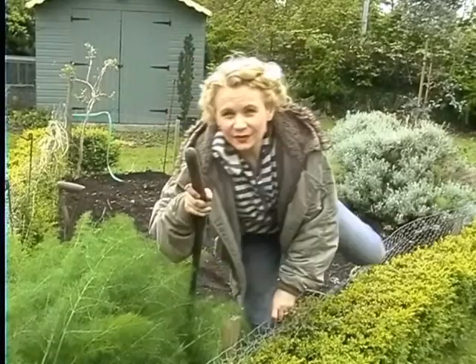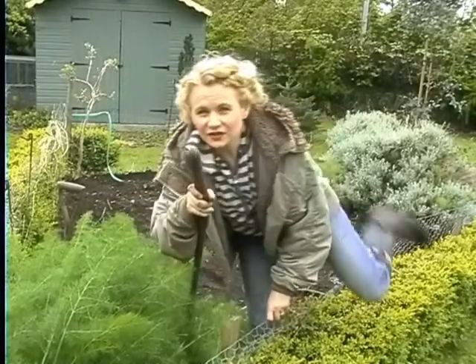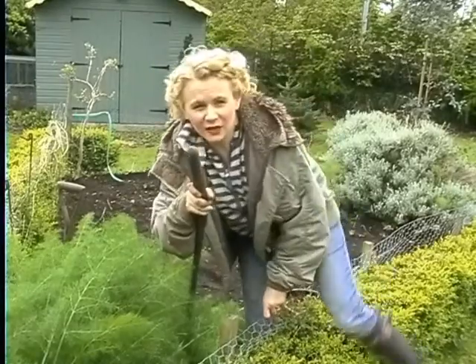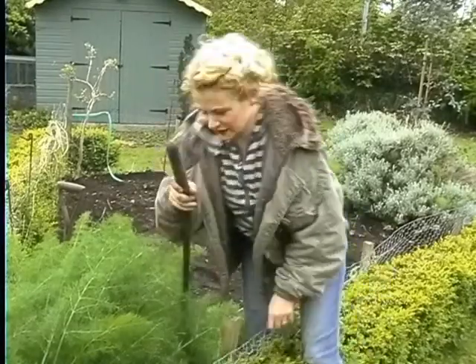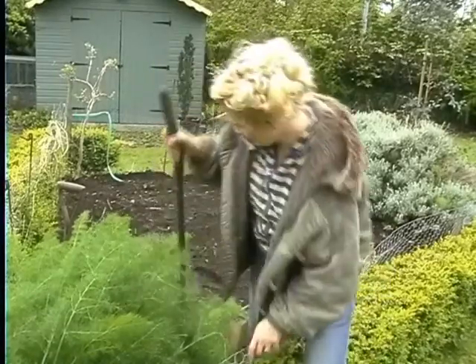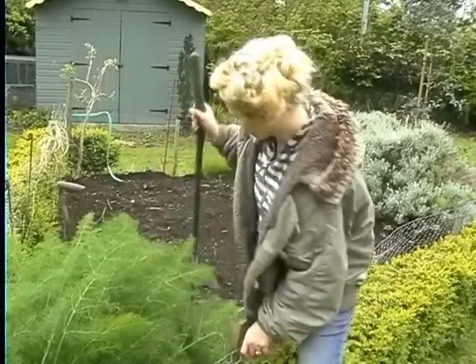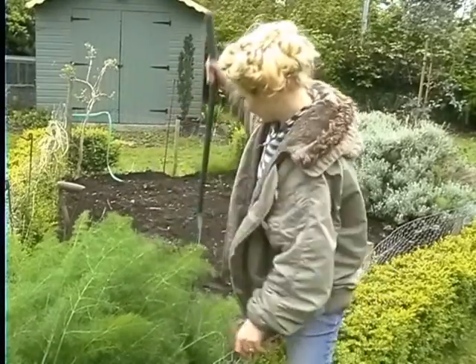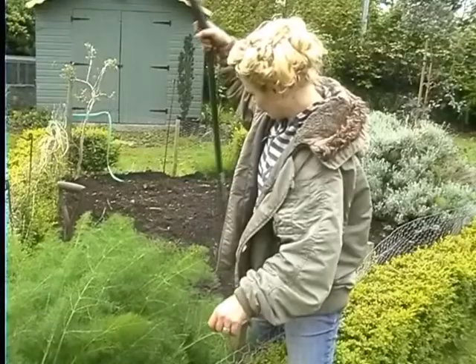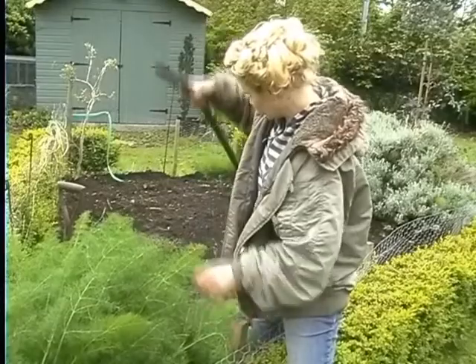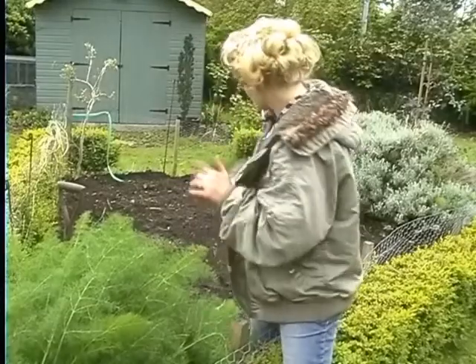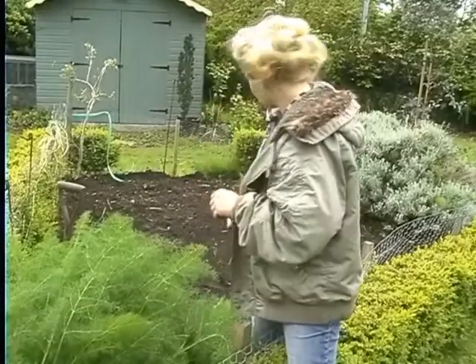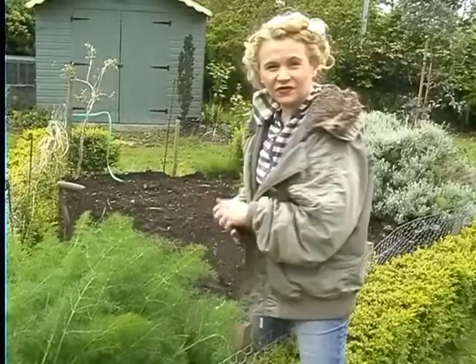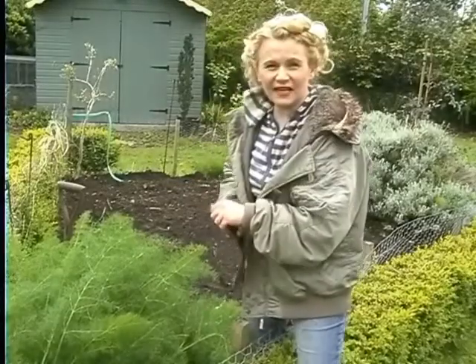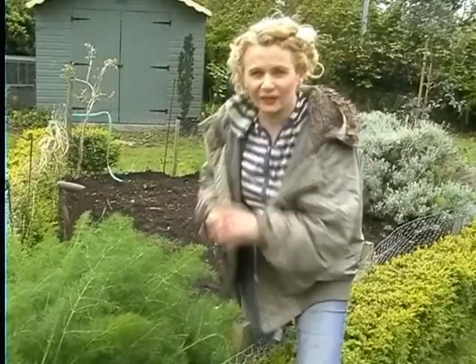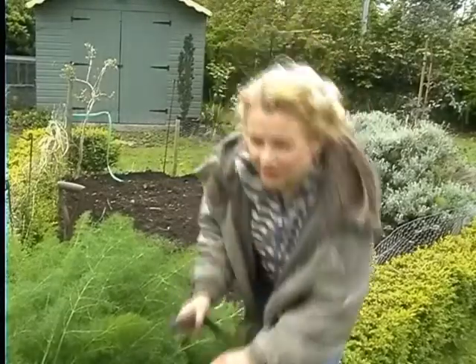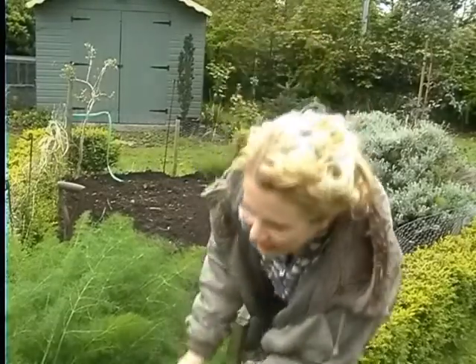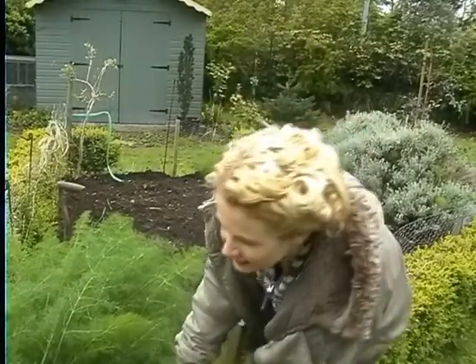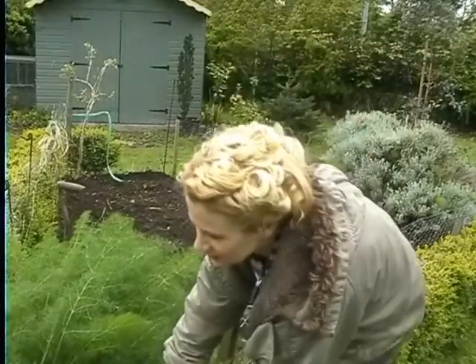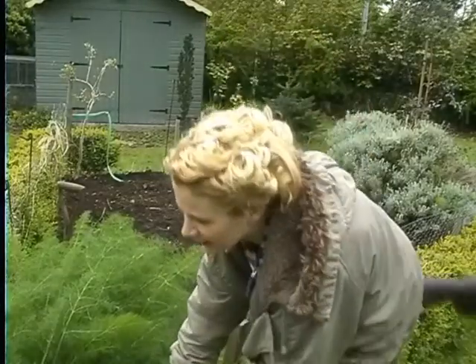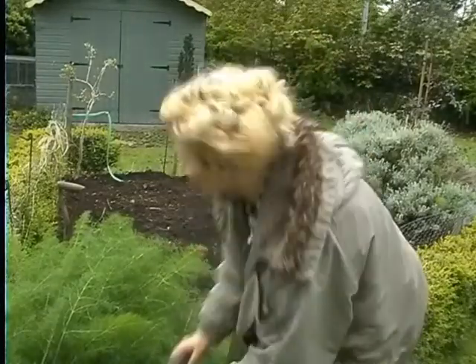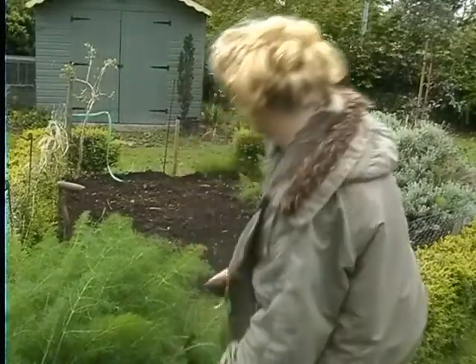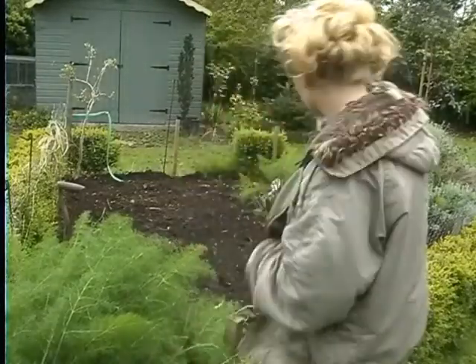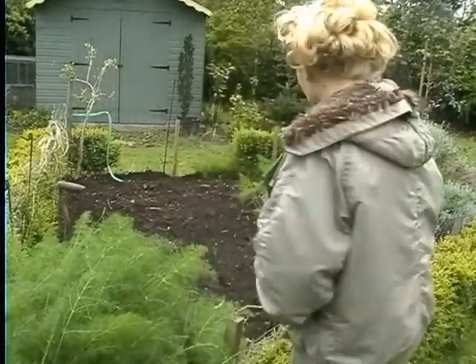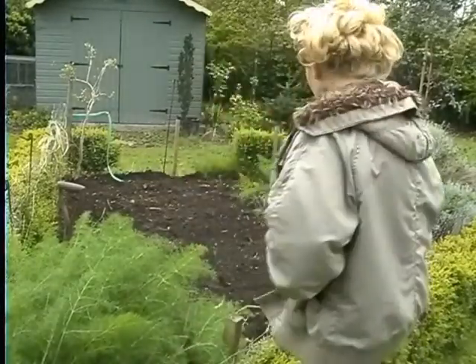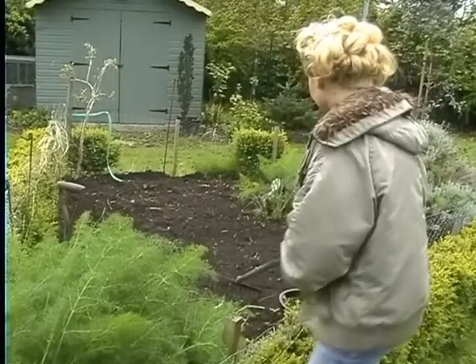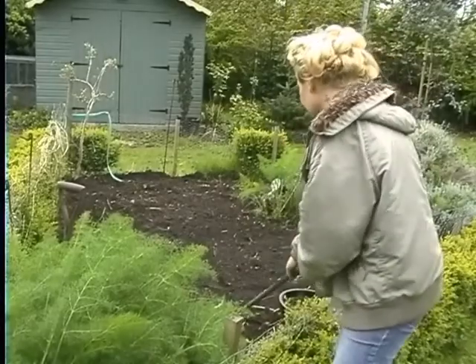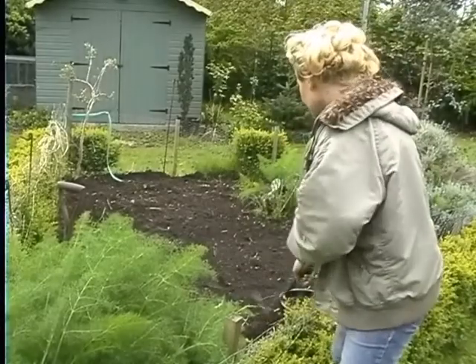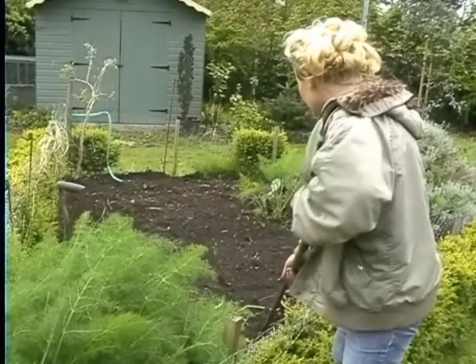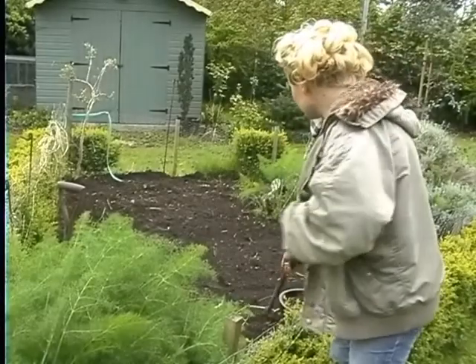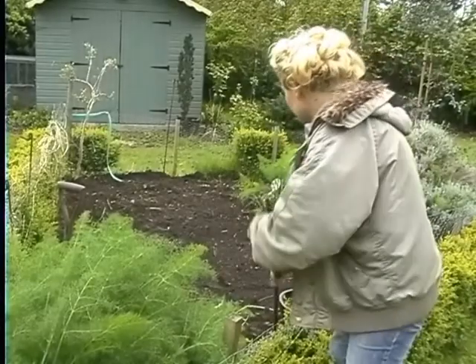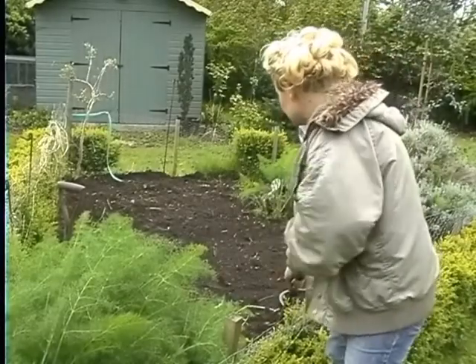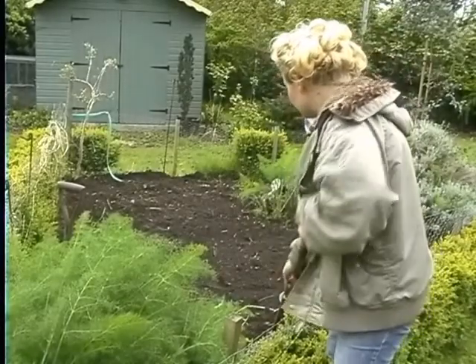That took a bit longer than expected, but at least that's all weed free now and I can get on with planting my herbs tomorrow.